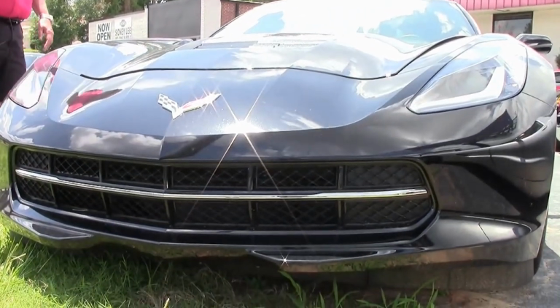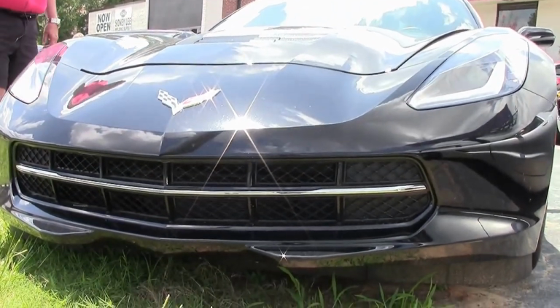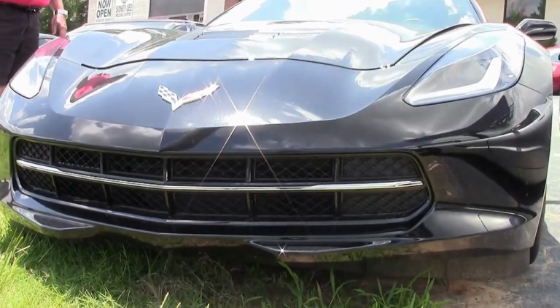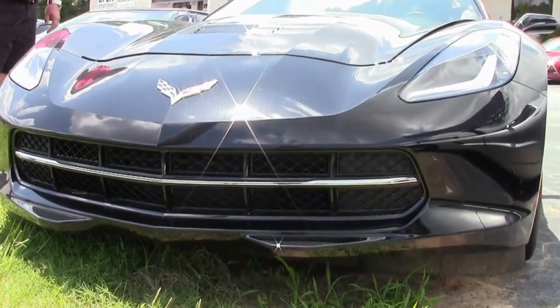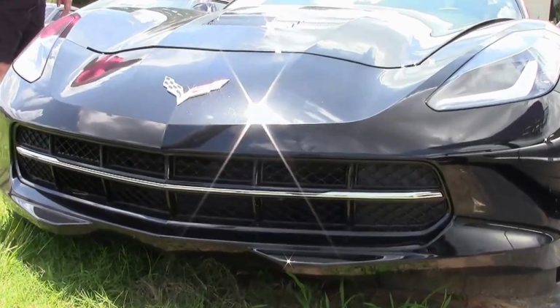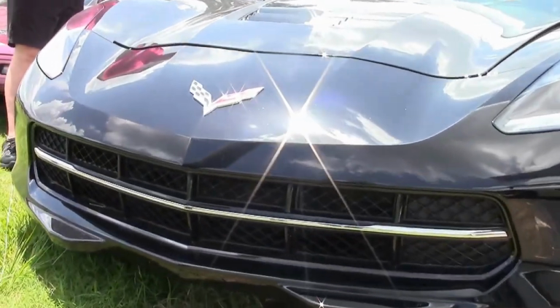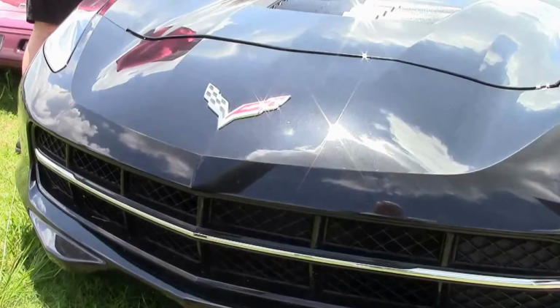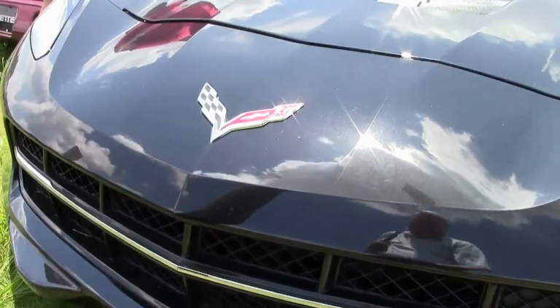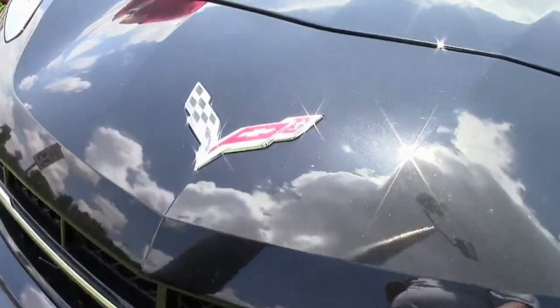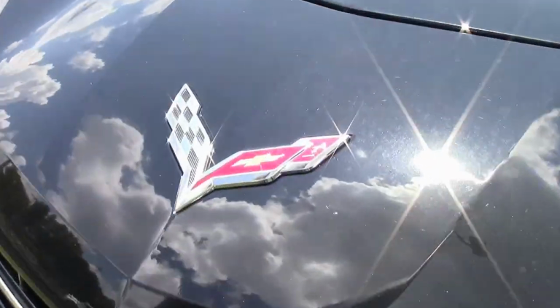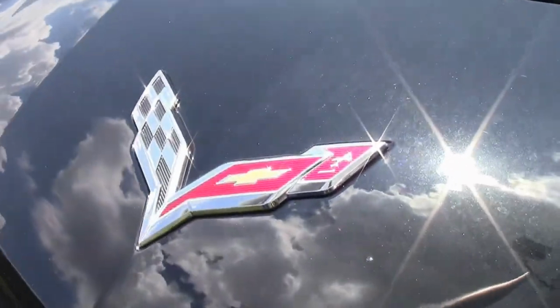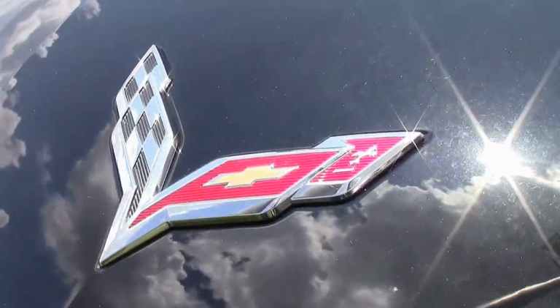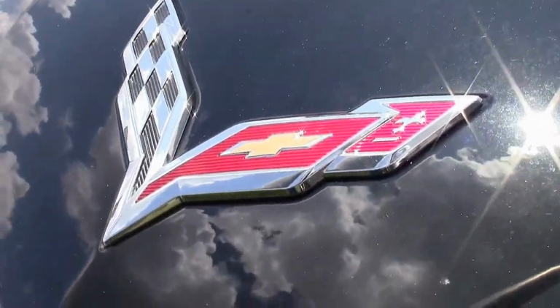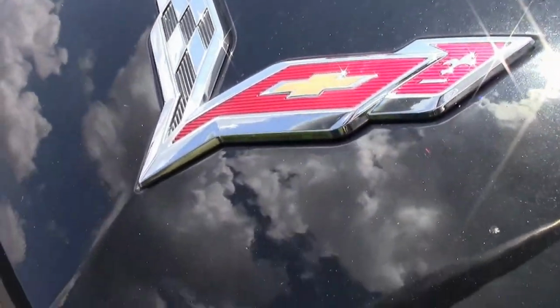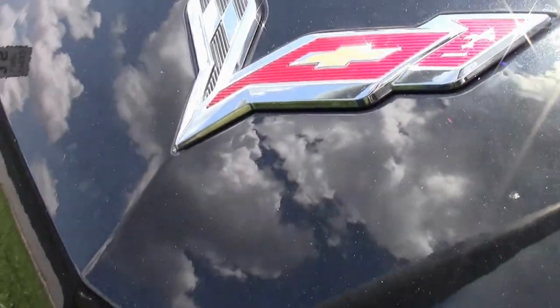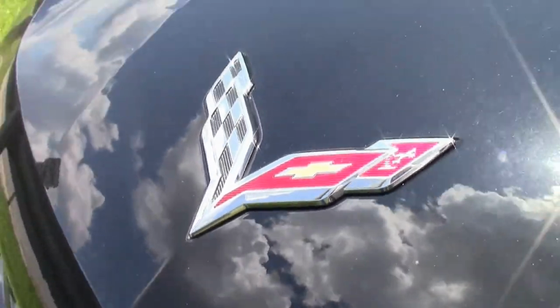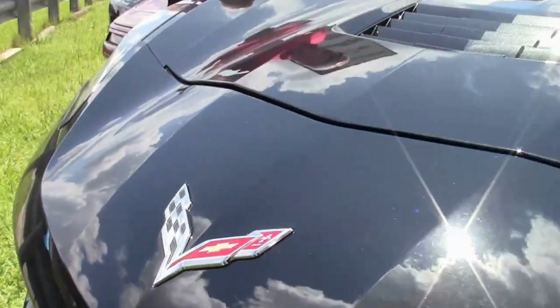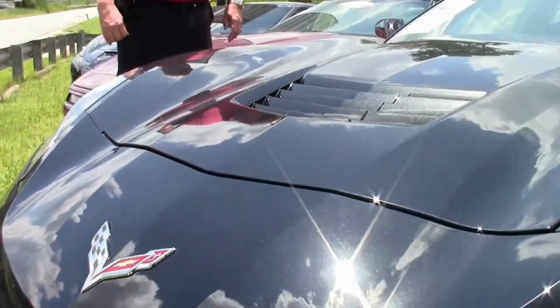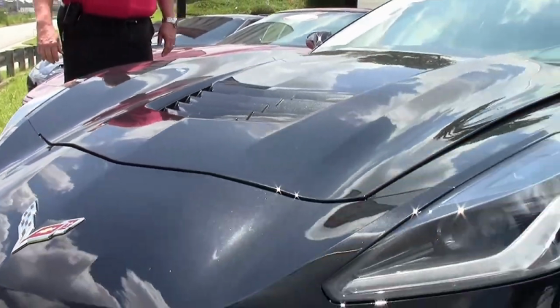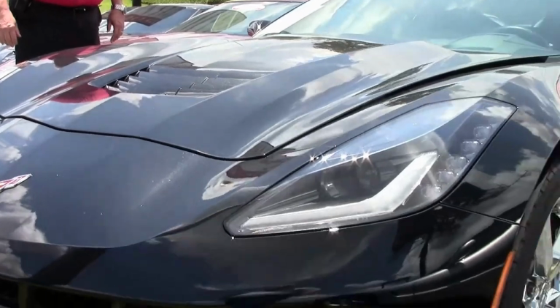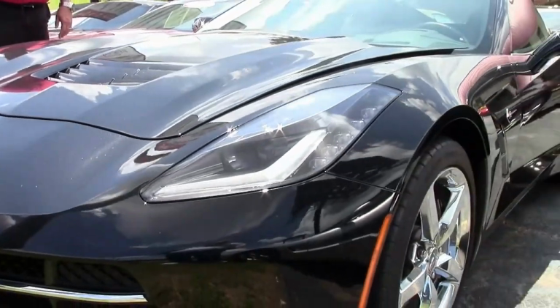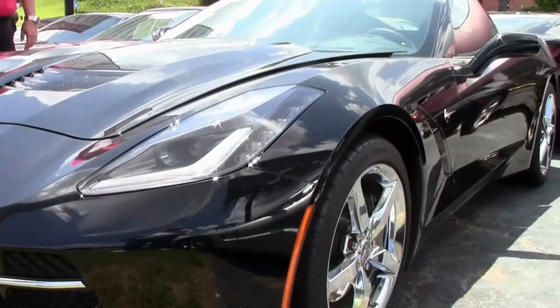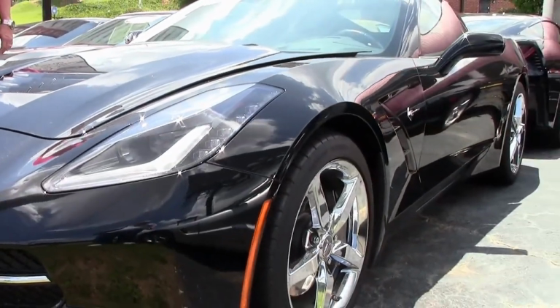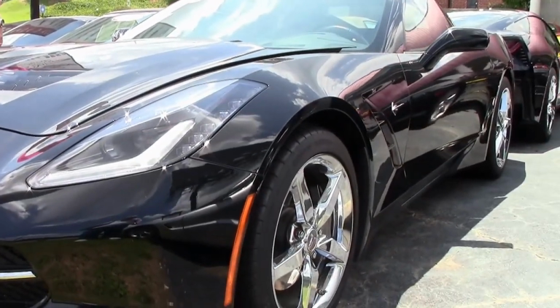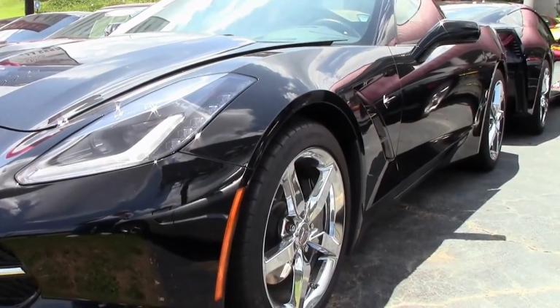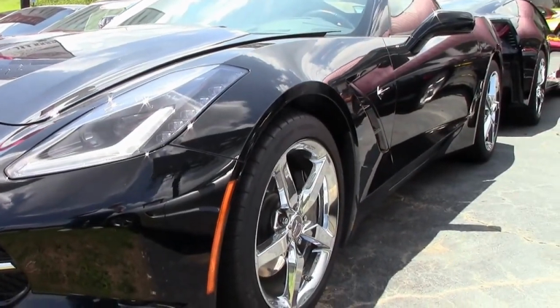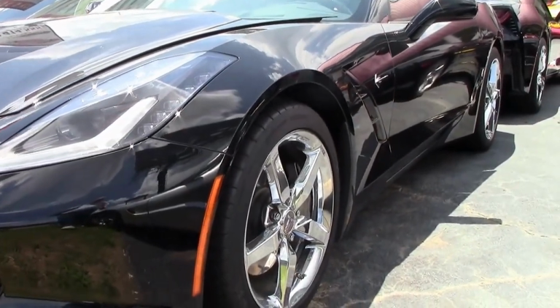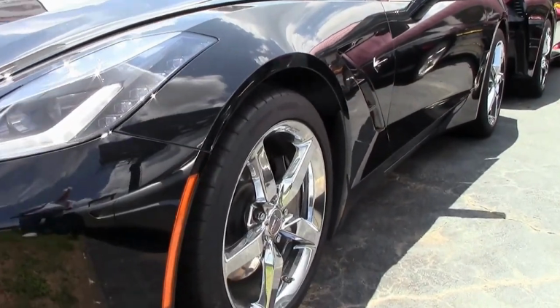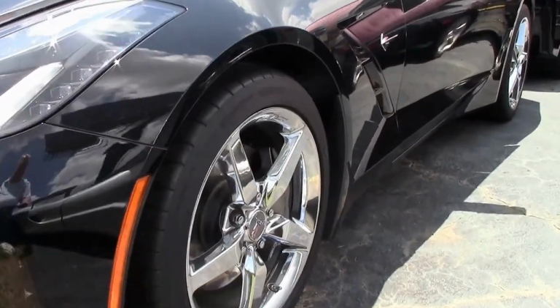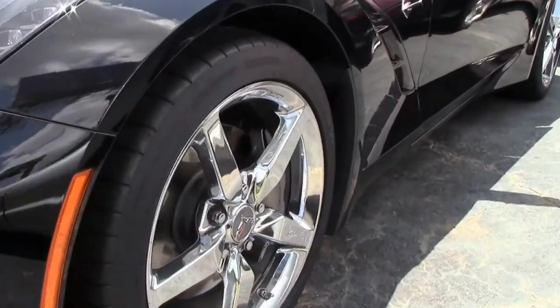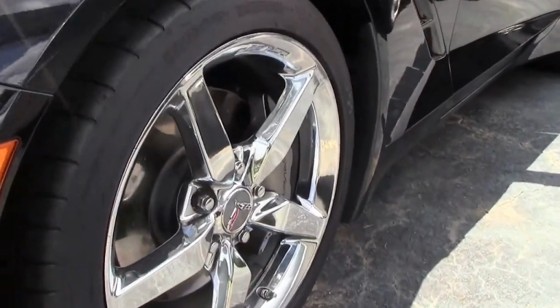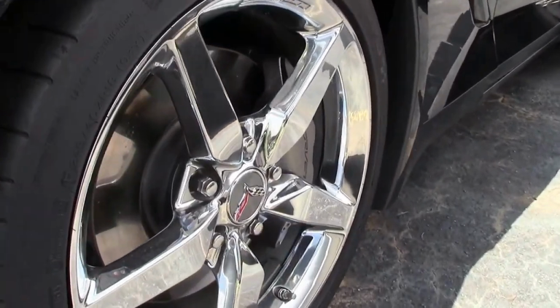We have the NAPA seats, leather — you've got the dash, console, panels, everything in leather stitch, Bose stereo, and multimode exhaust.